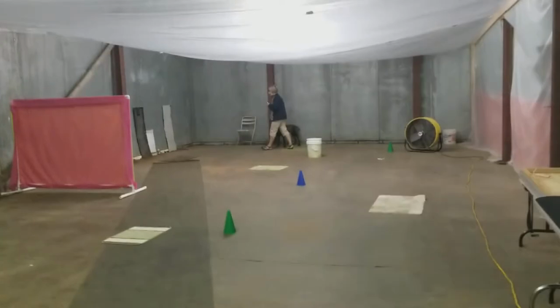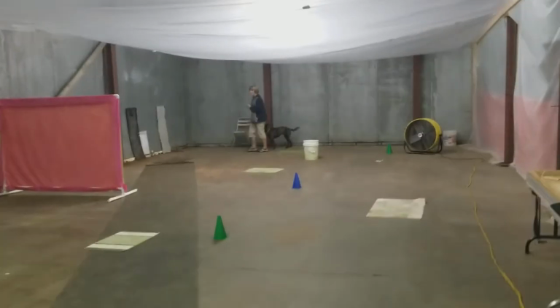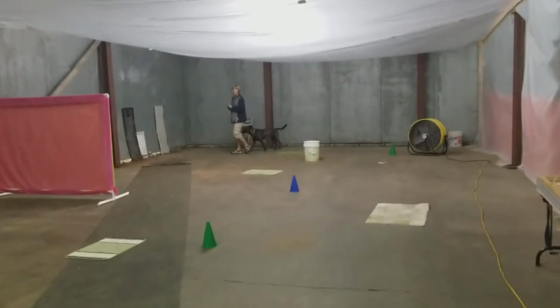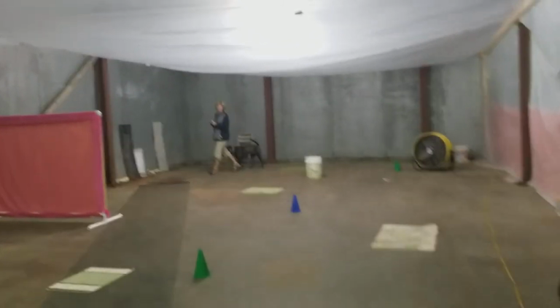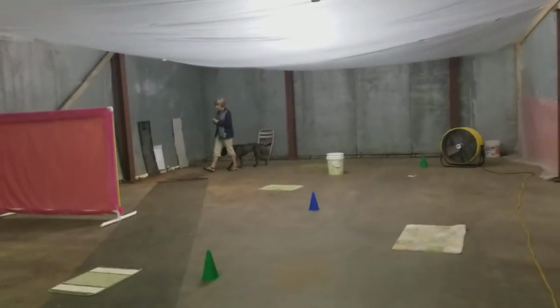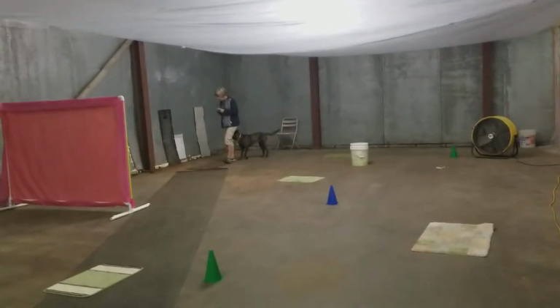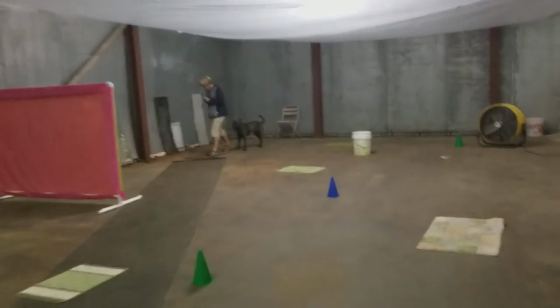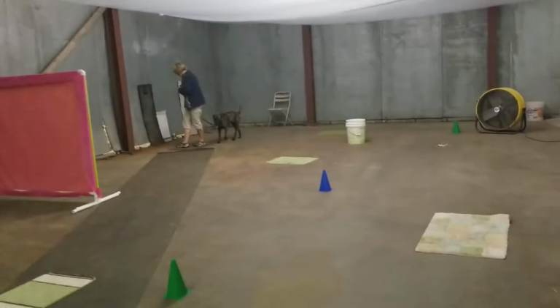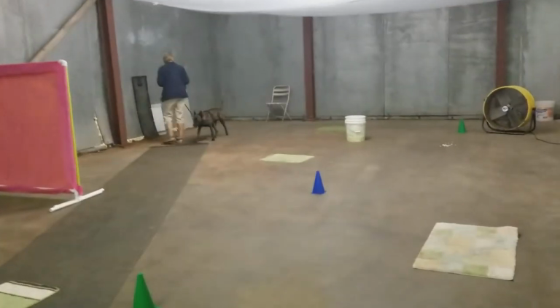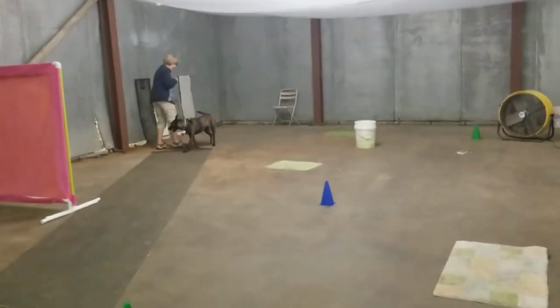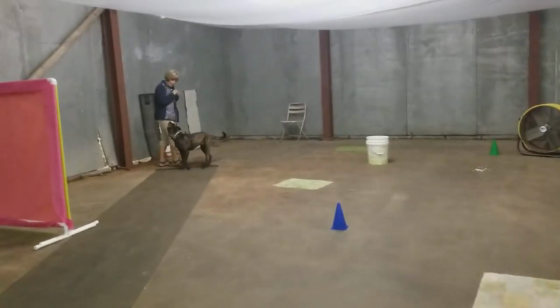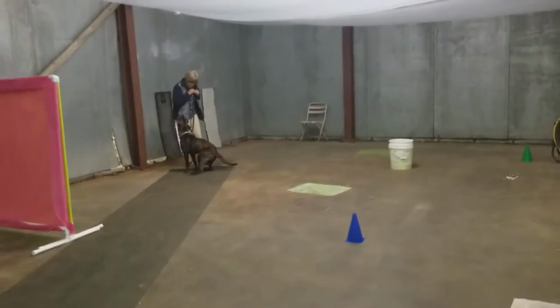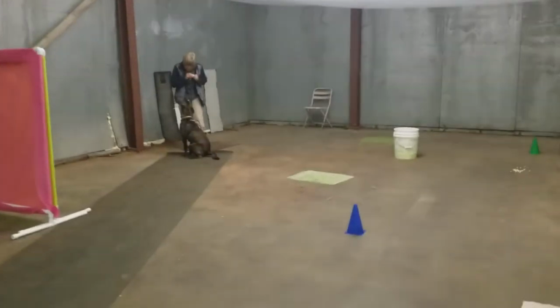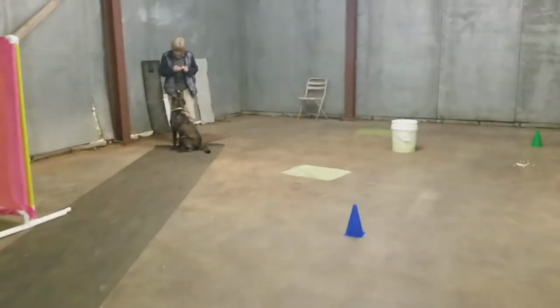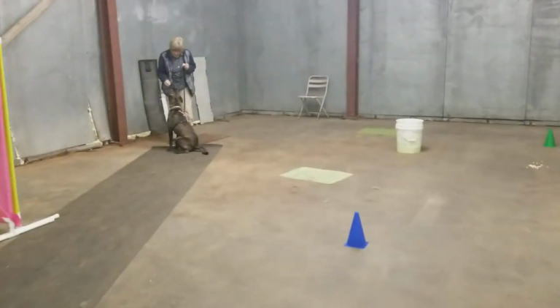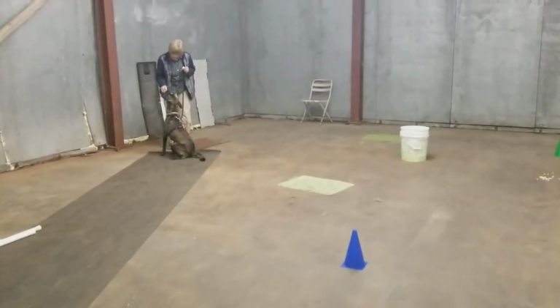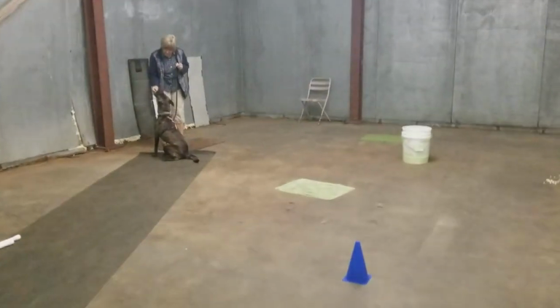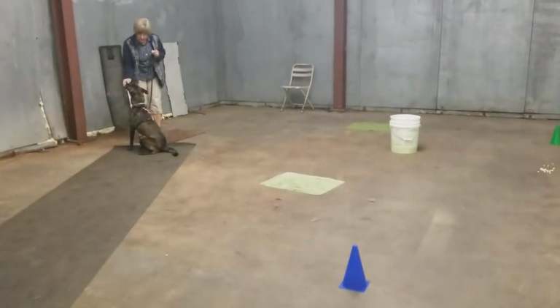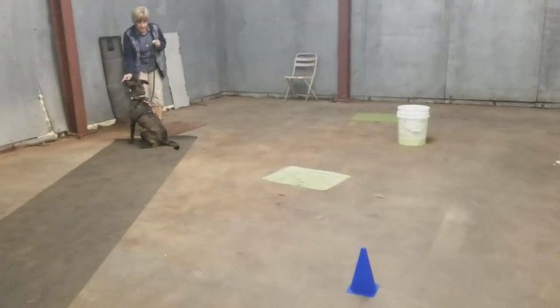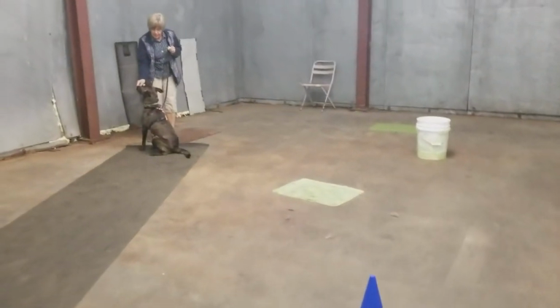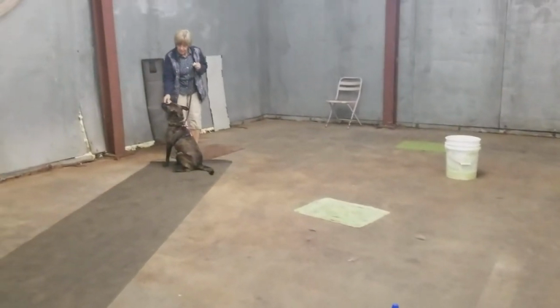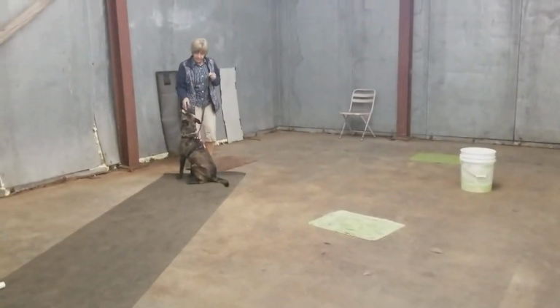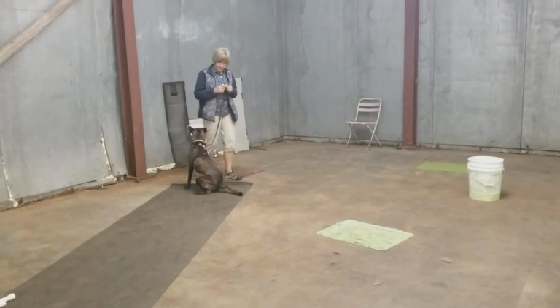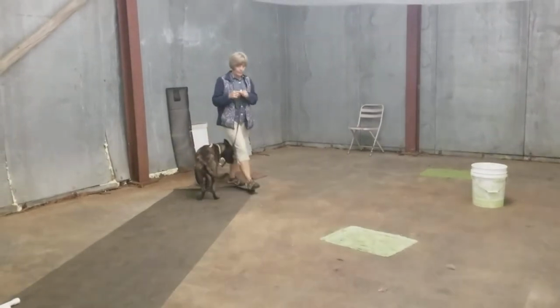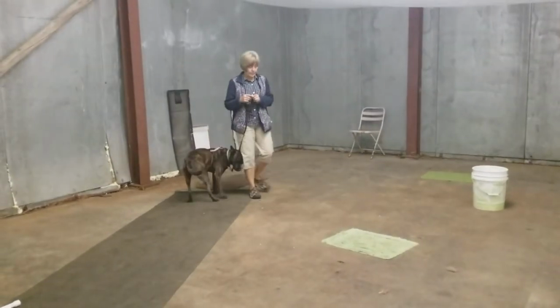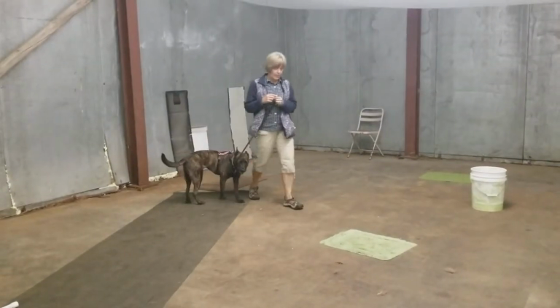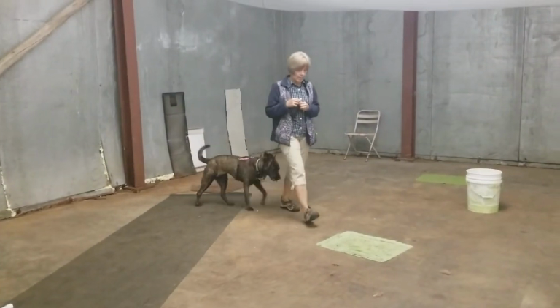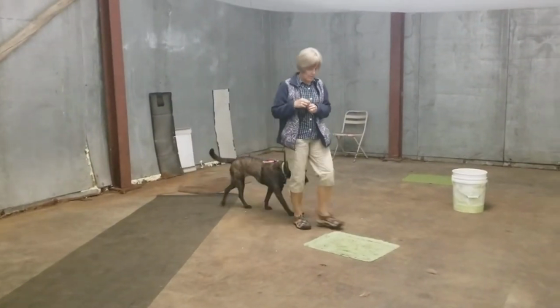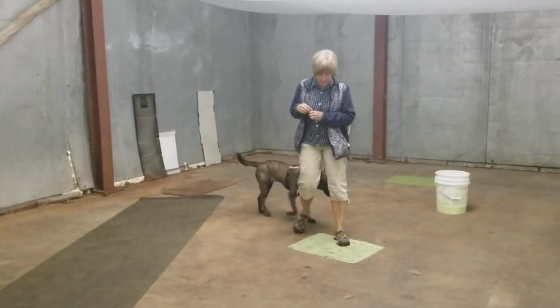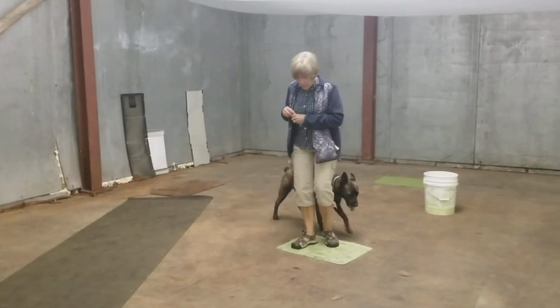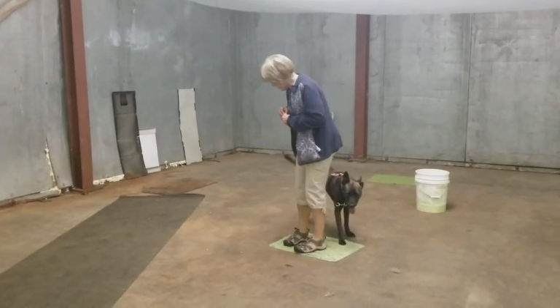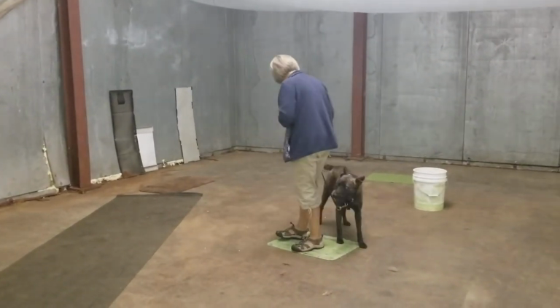So this is one of our most typical reactive dog classes. We have Susie here working on her three mats. Each mat she goes to, she does a look command. This is Susie's first reactive dog class.